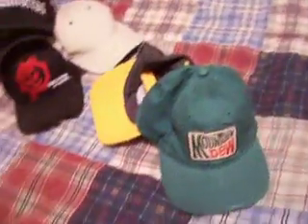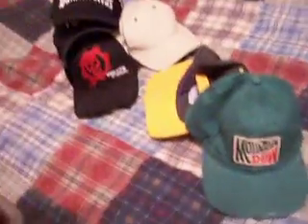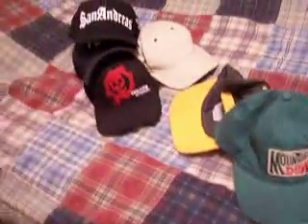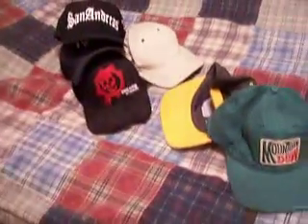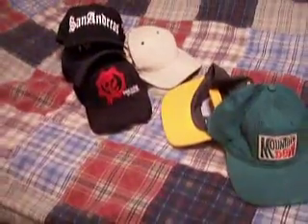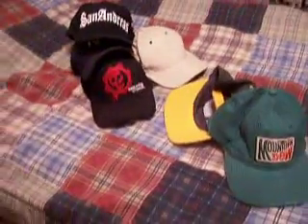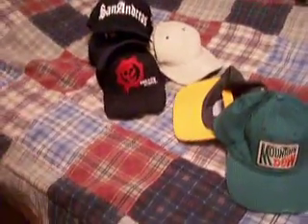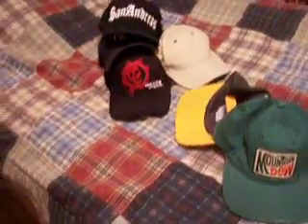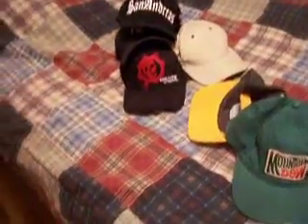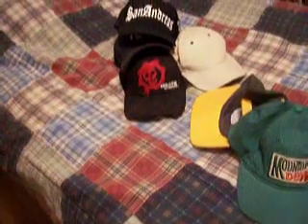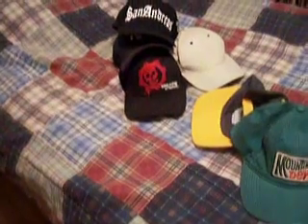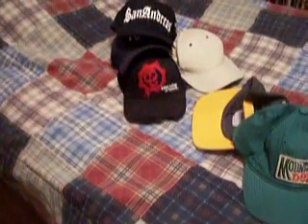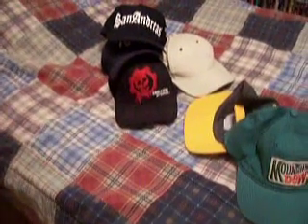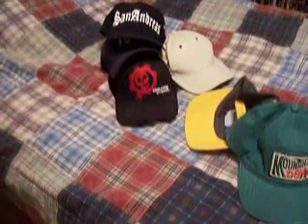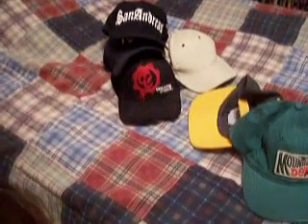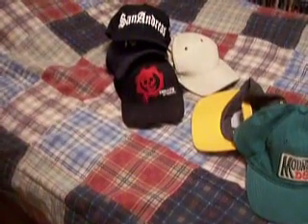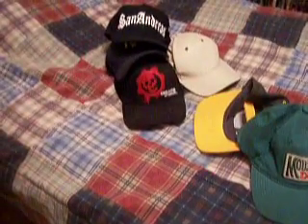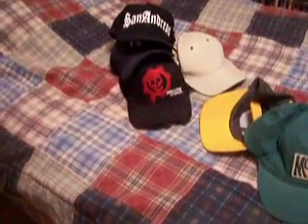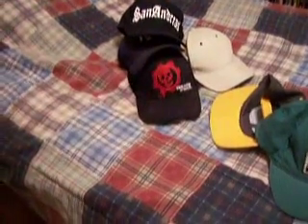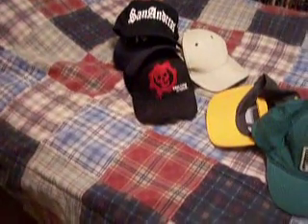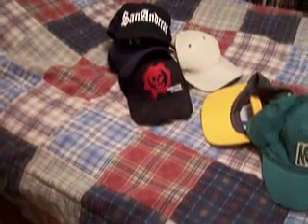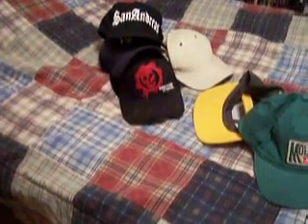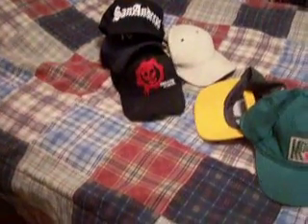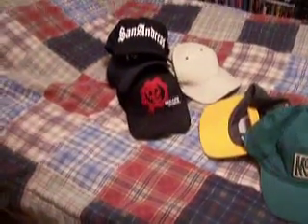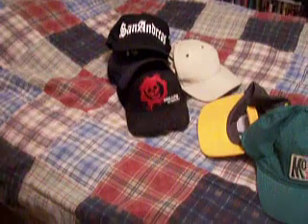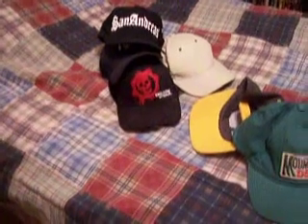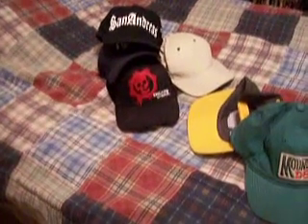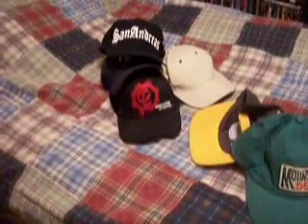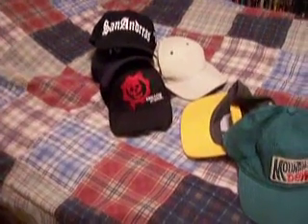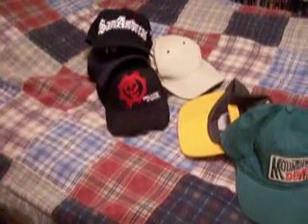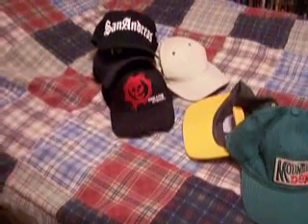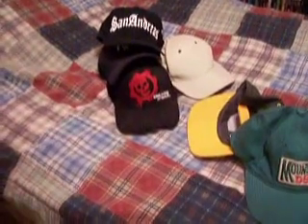But those are some of my hats. My dad's got a lot of hats too, but I think they need to be washed — they're pretty dusty. If you've got any hats you'd like to share, feel free to leave me a video response and I'll accept it.